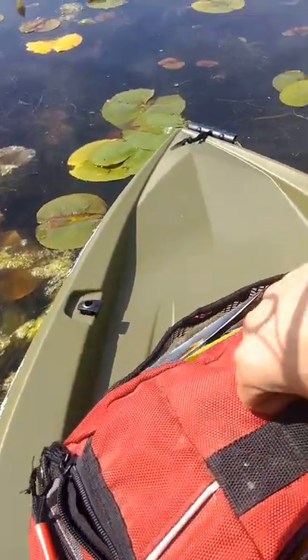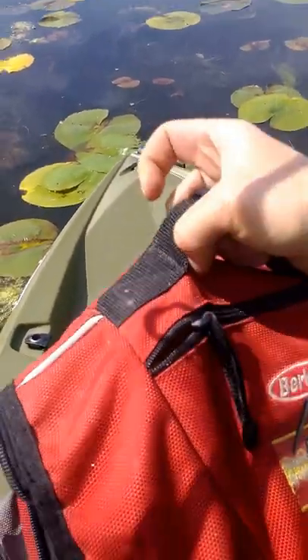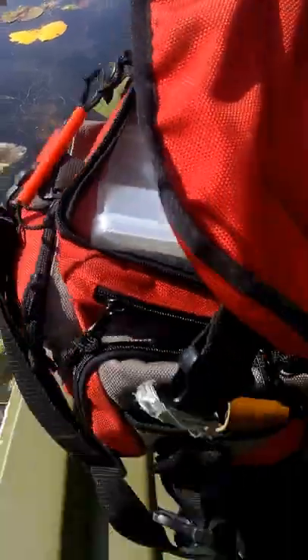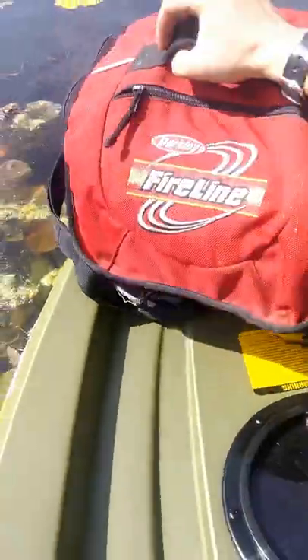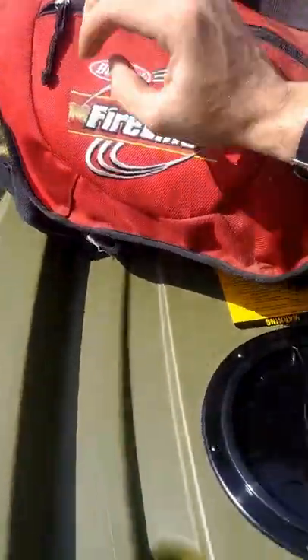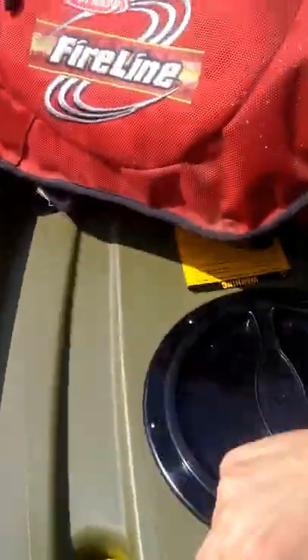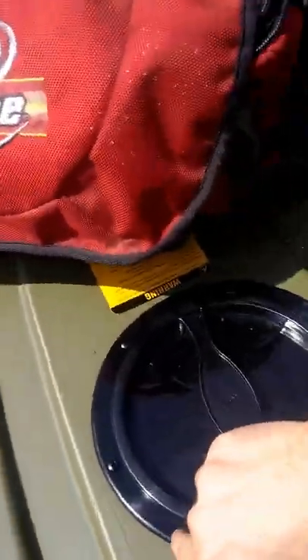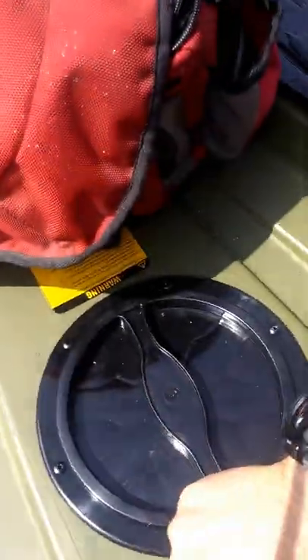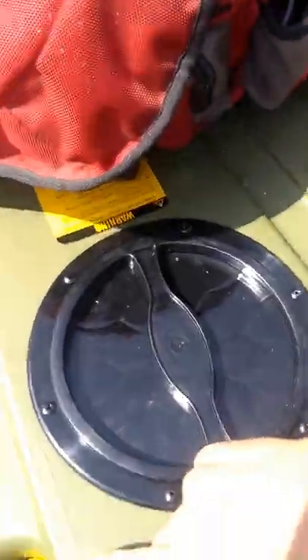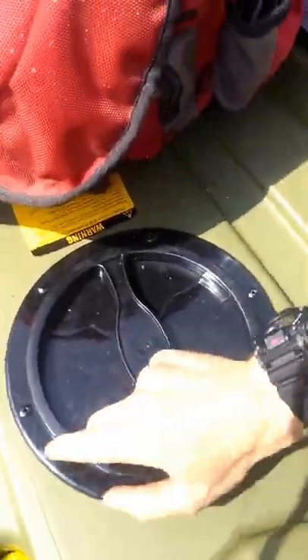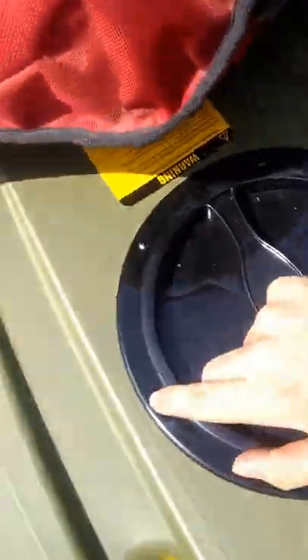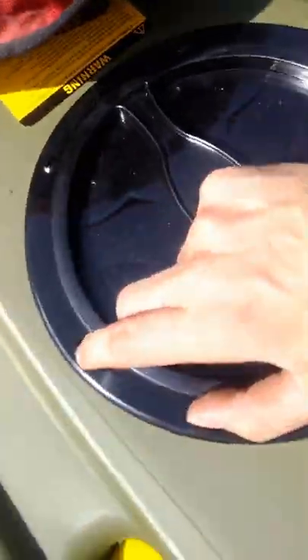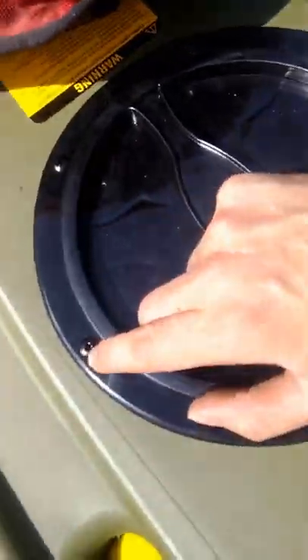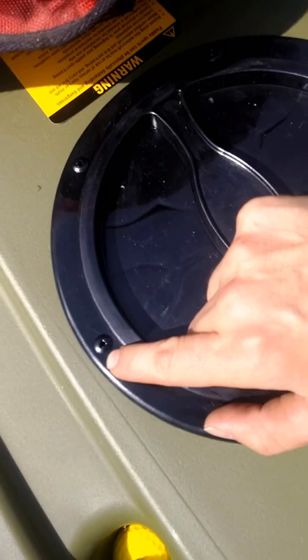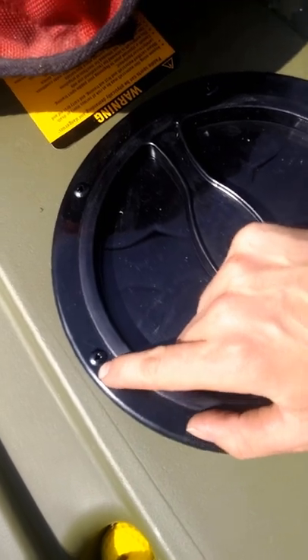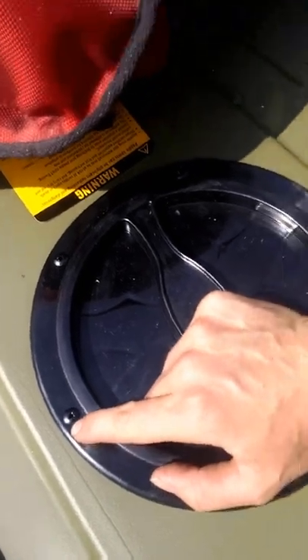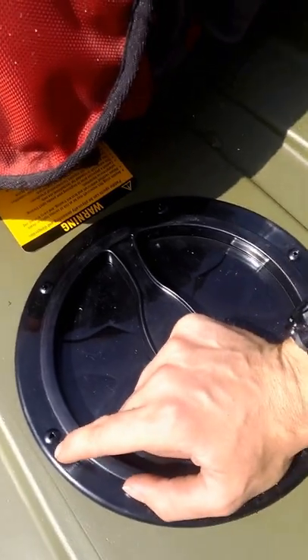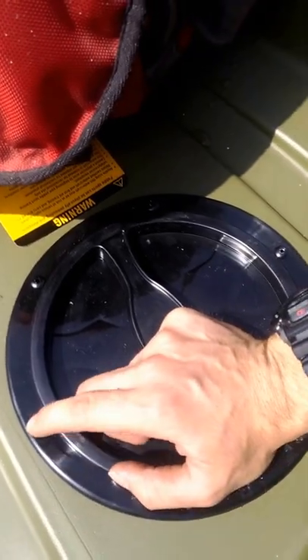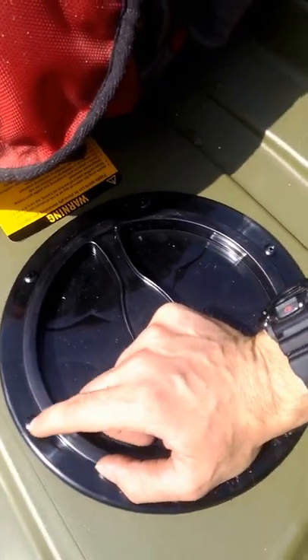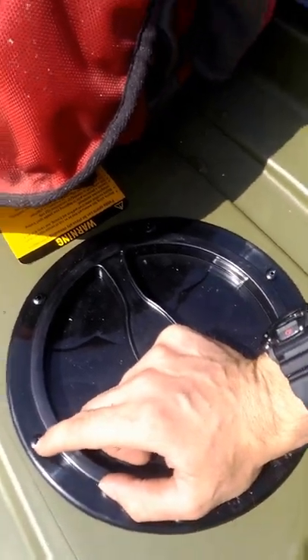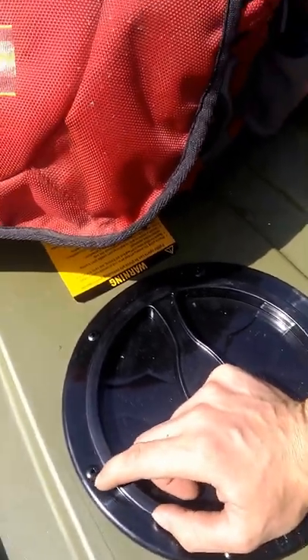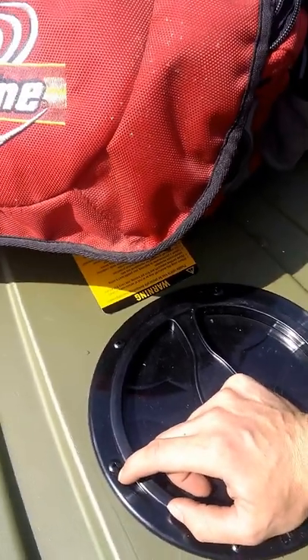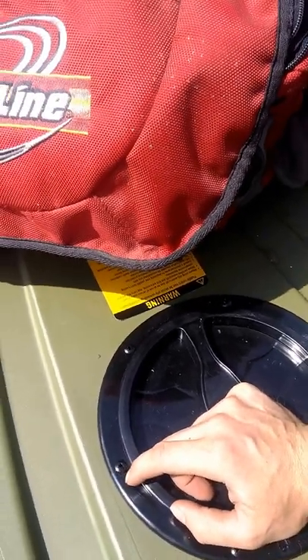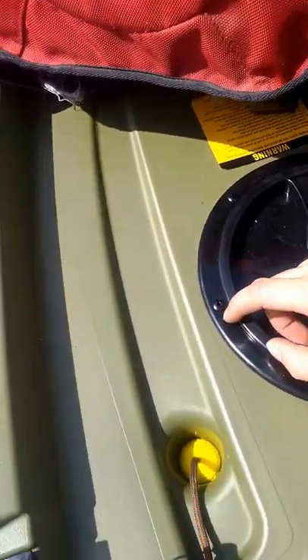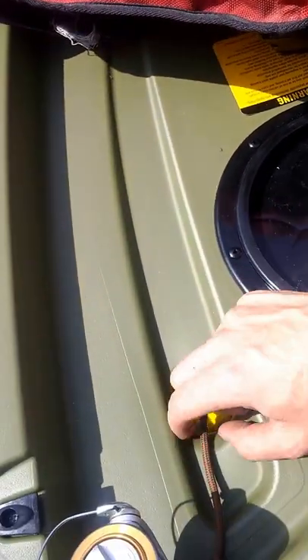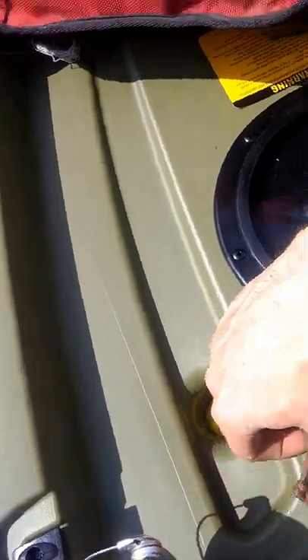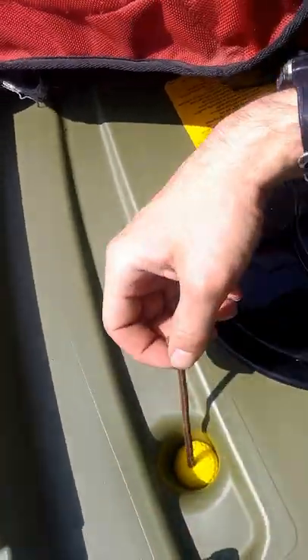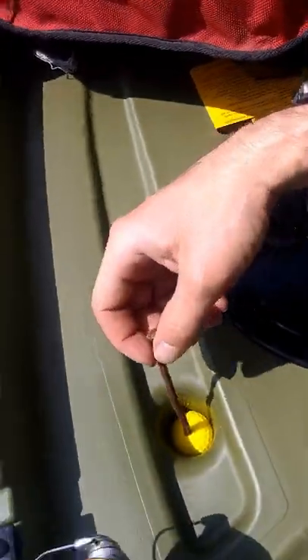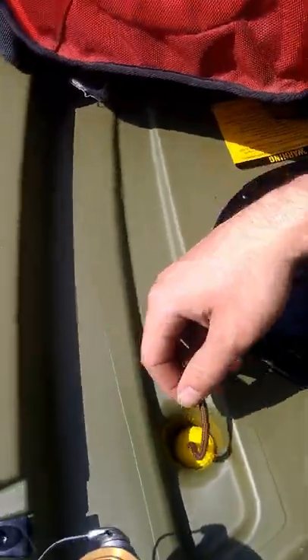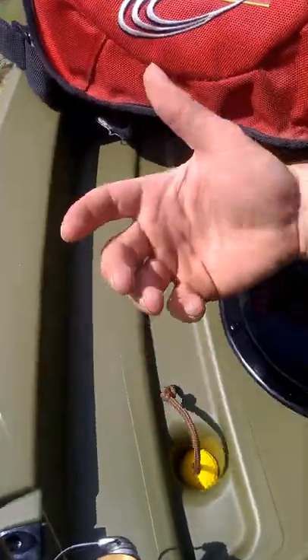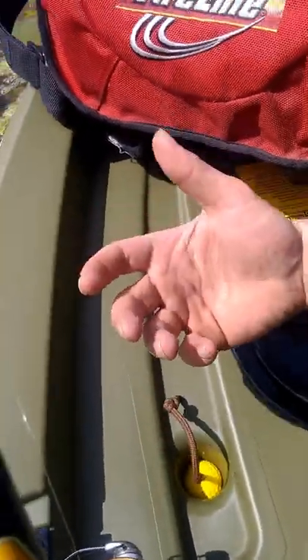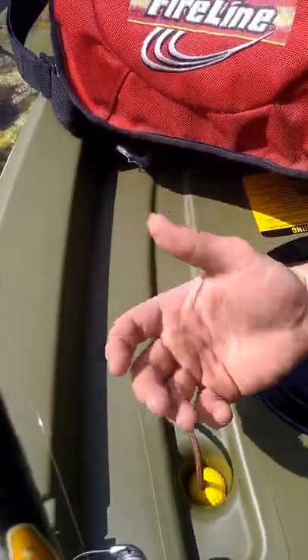I'll move my tackle bag here — here's the other hatch. I can't take these screws out because they're a special type of security screw, but you can probably get a bit from Harbor Freight to take that out. As you can see, a couple of plugs in the back and no water has been getting through.